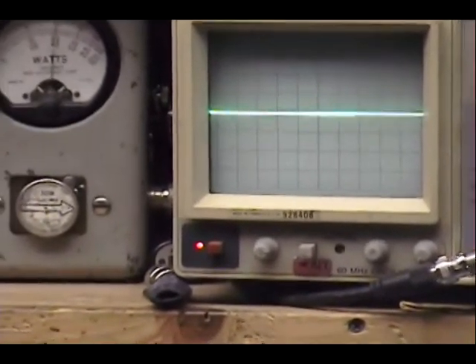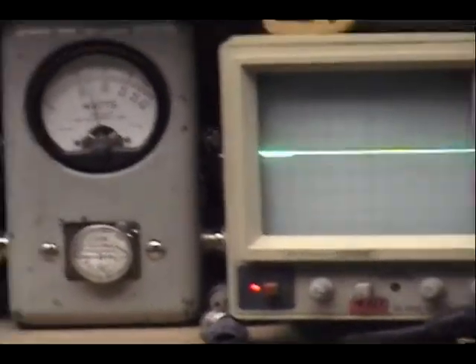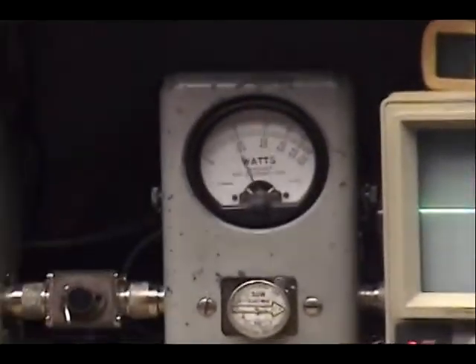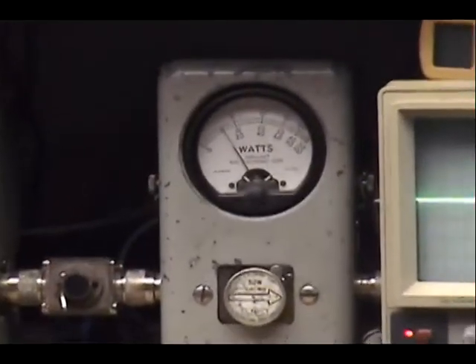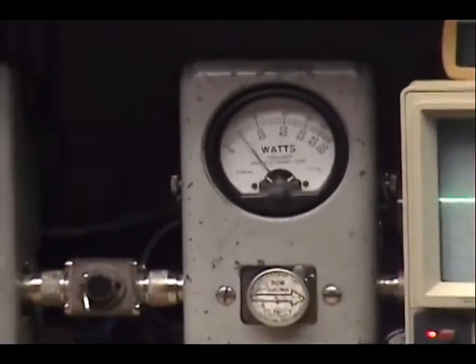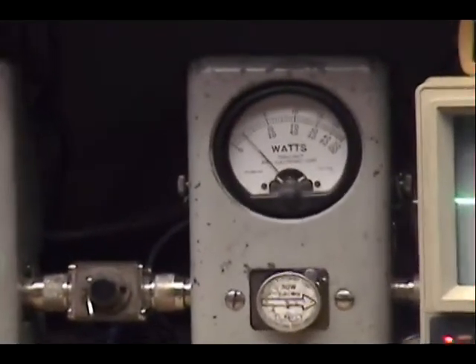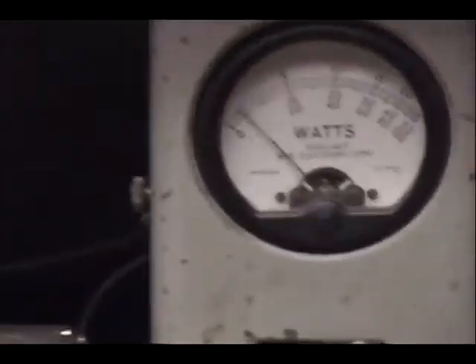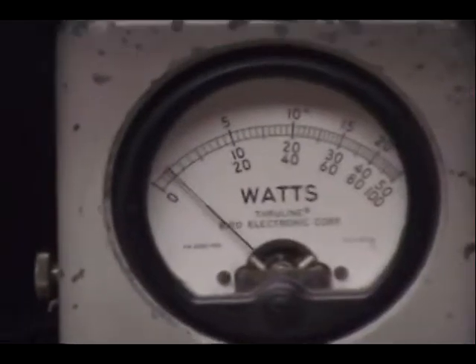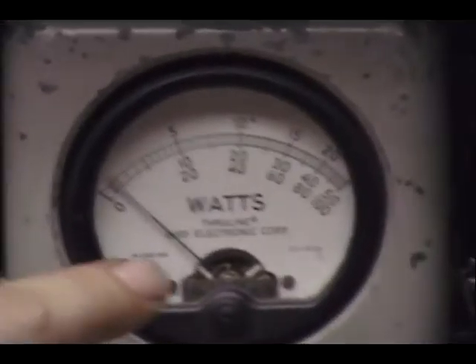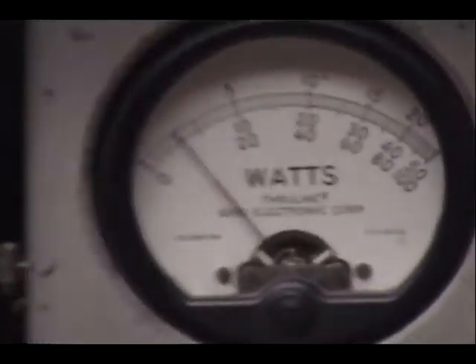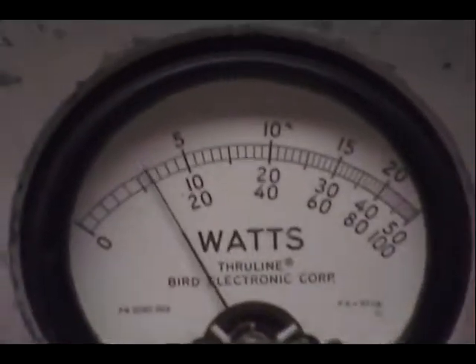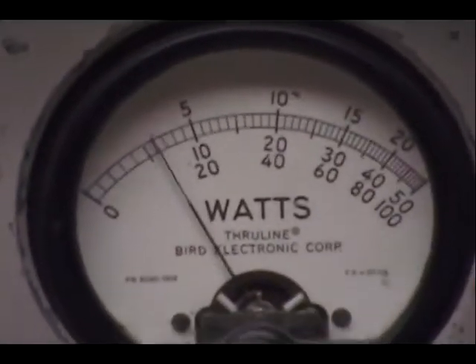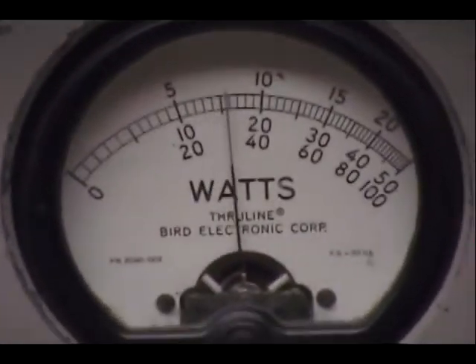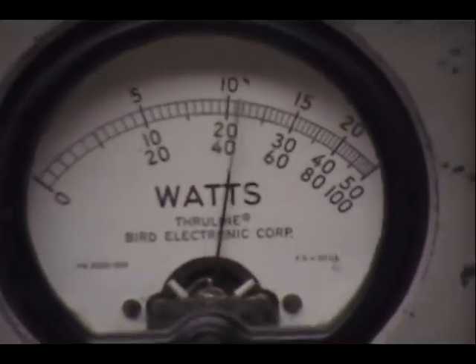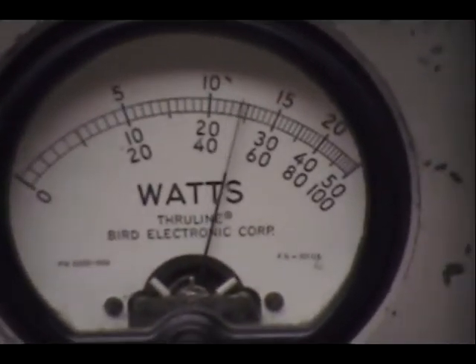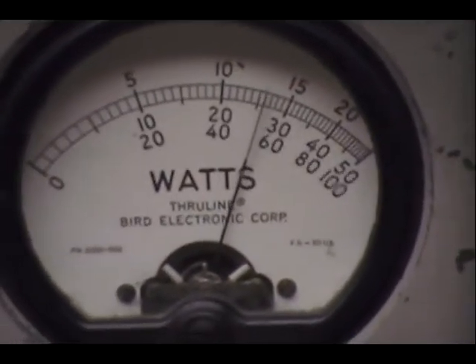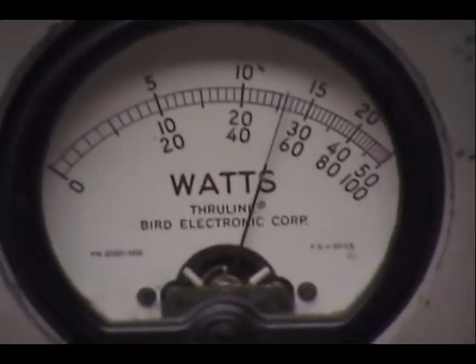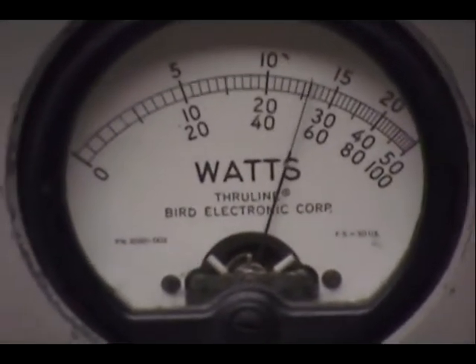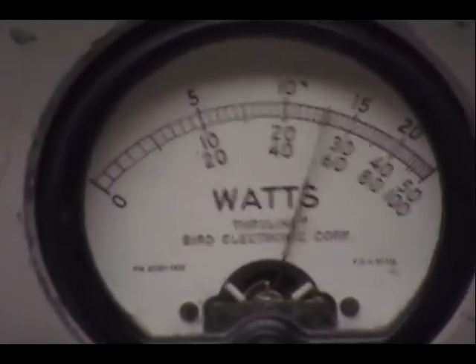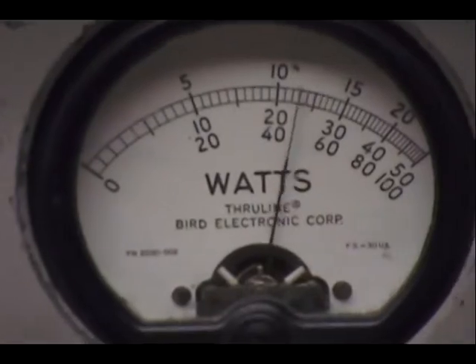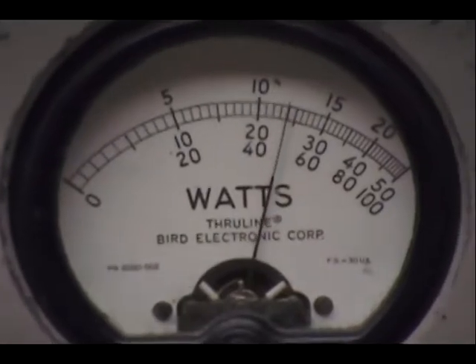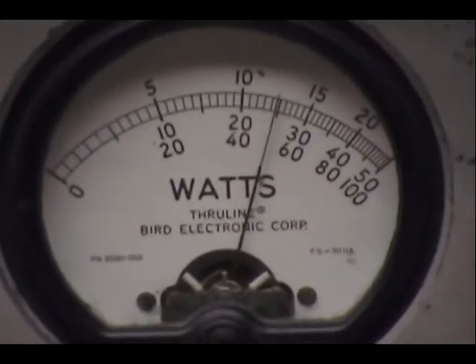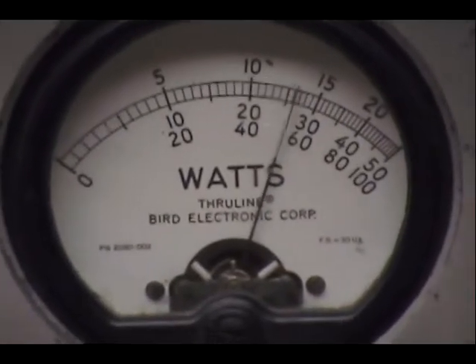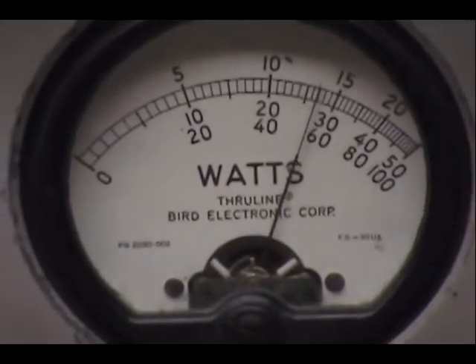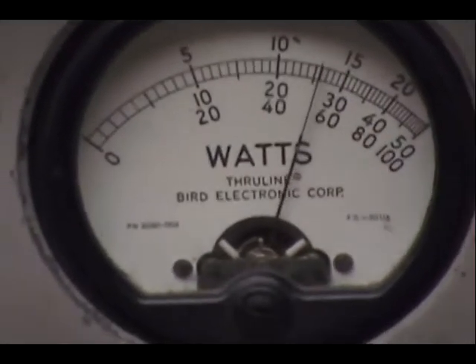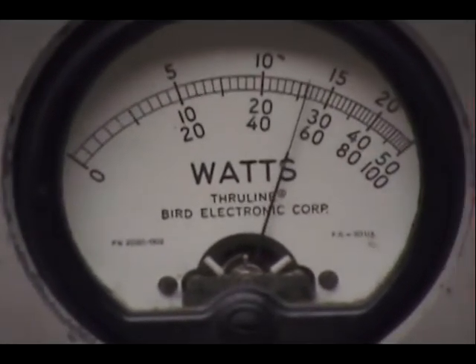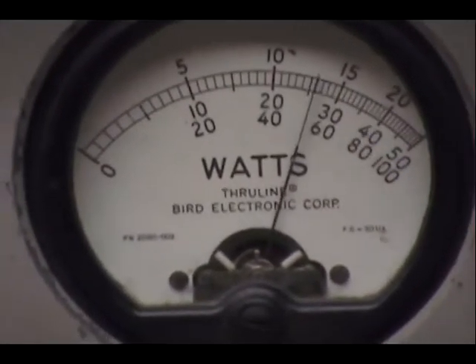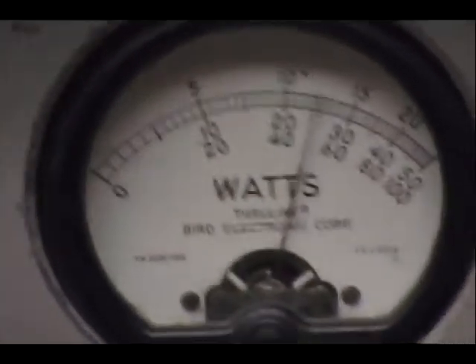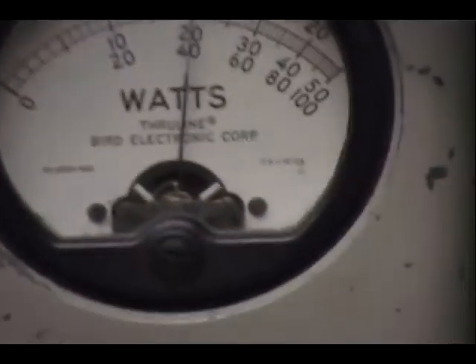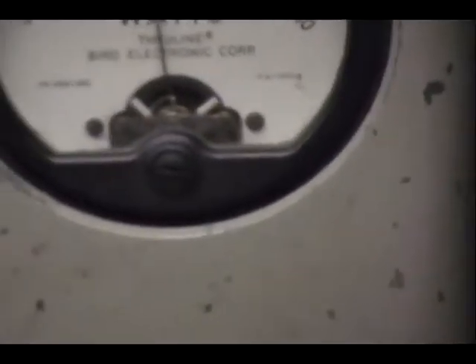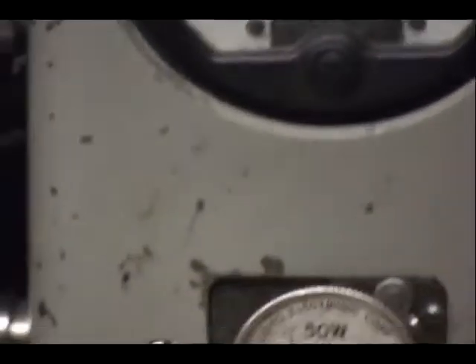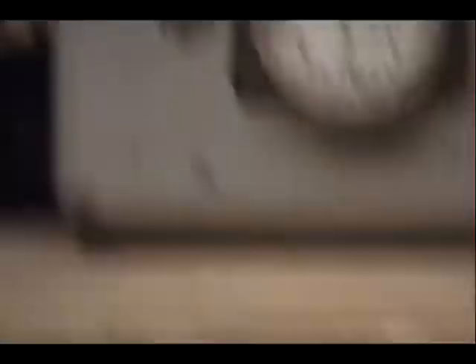We'll look at a little bit of sideband — so that was about 33 watts or so. And over here for sideband — audio check, 1, 2, 3, 4, 5. Audio check — 1, 2, 3, 4, 5. About 27 watts of sideband power.